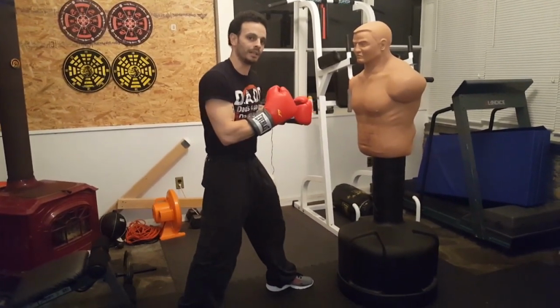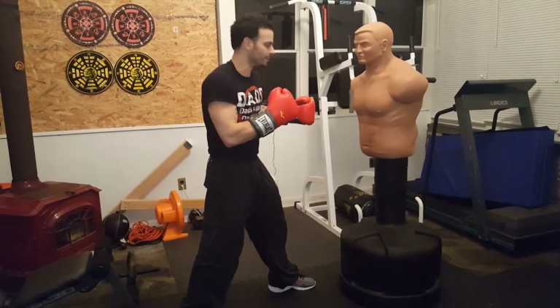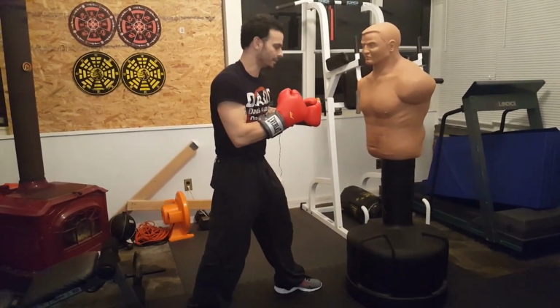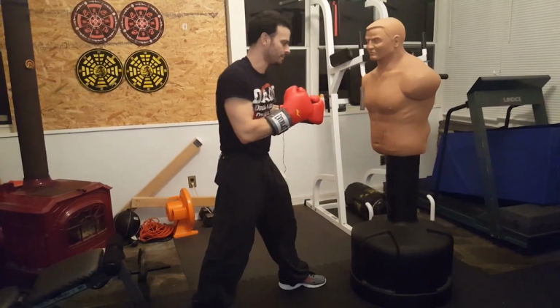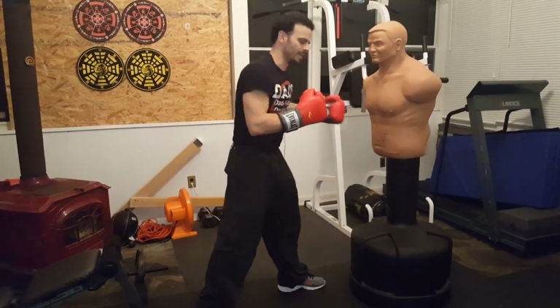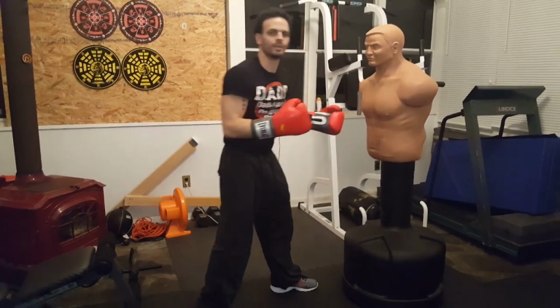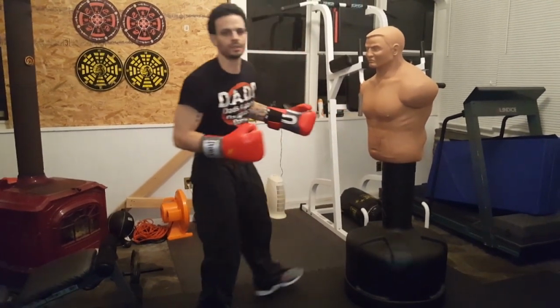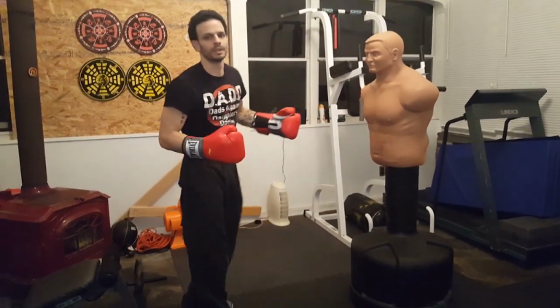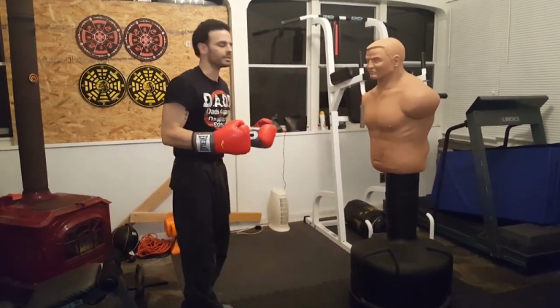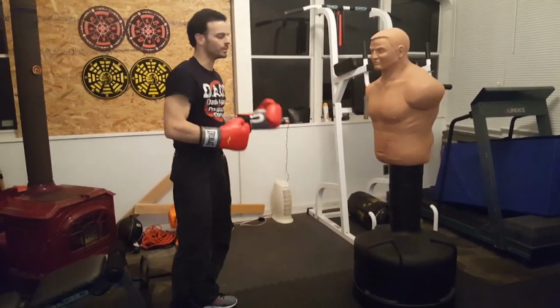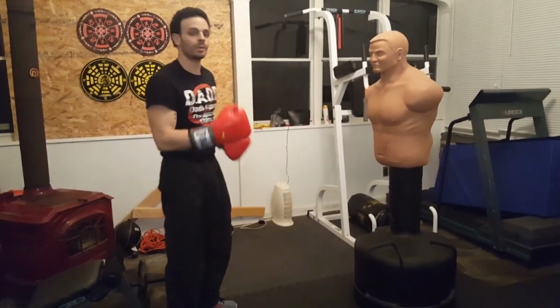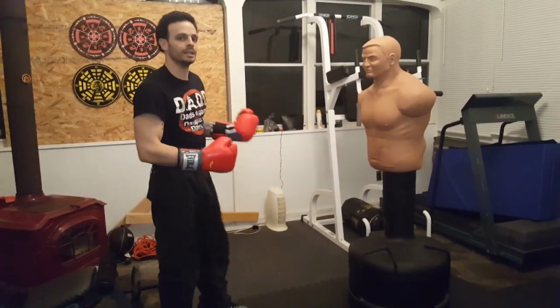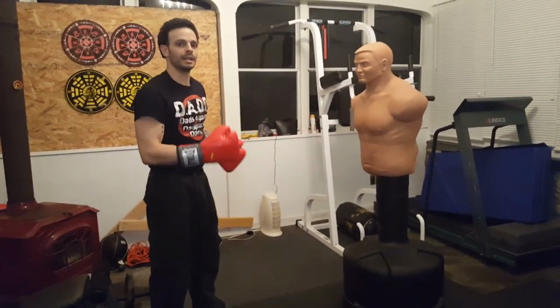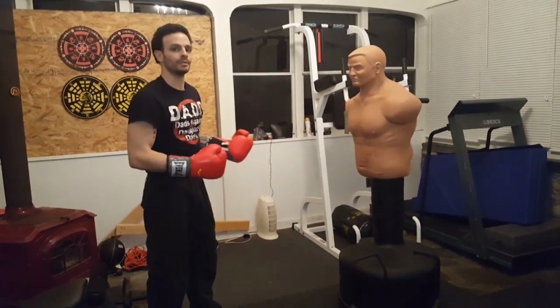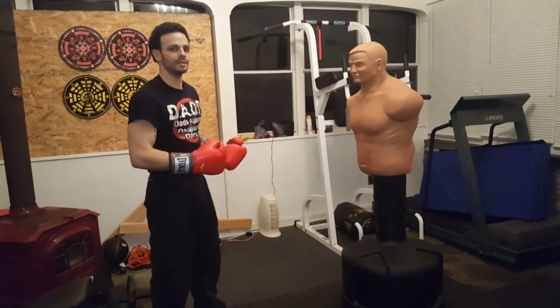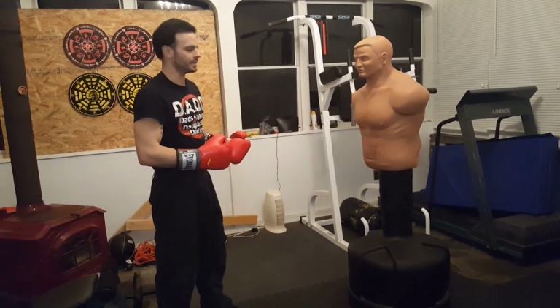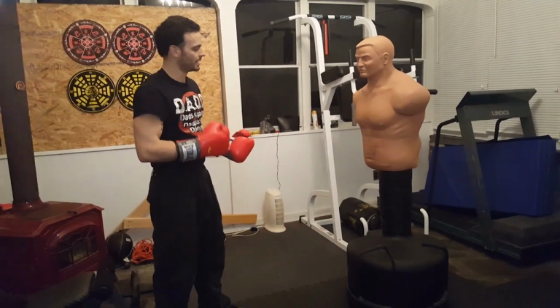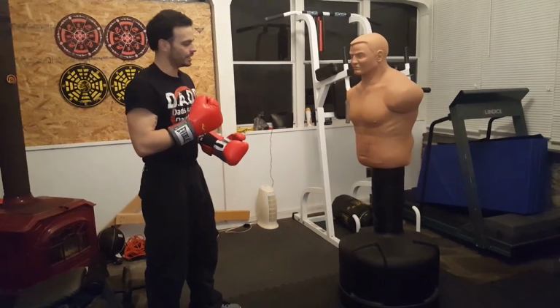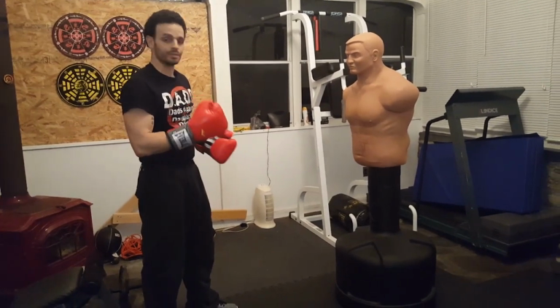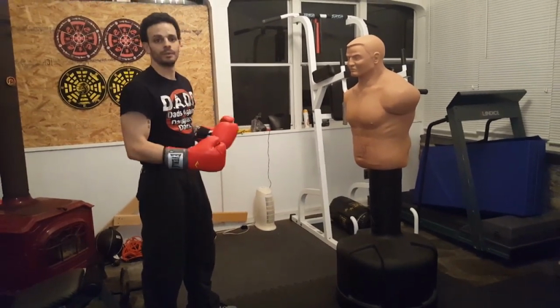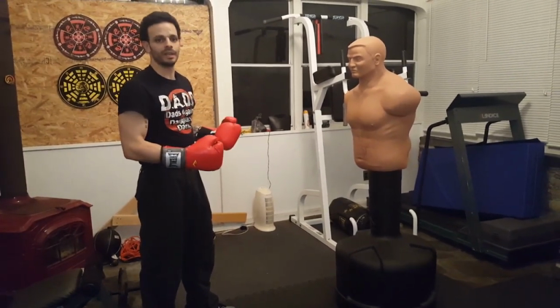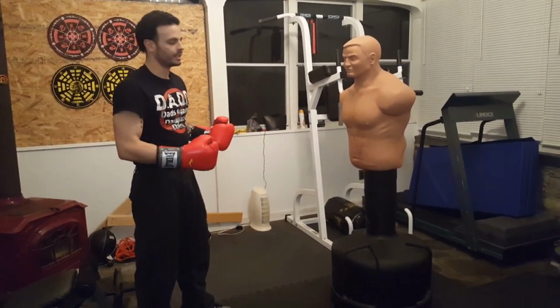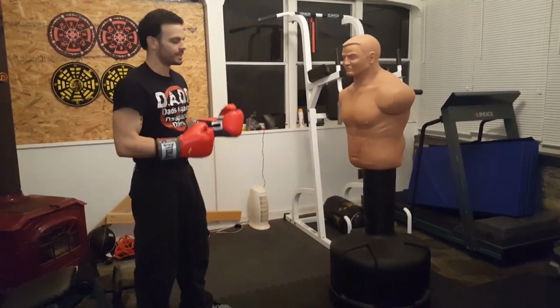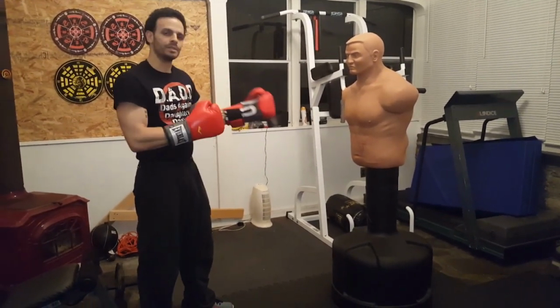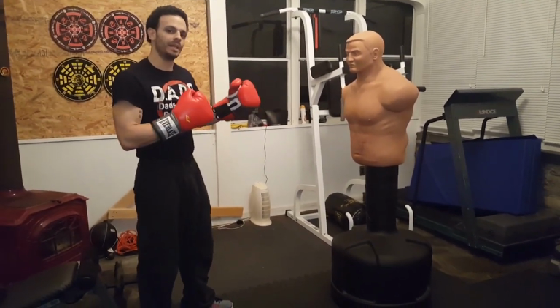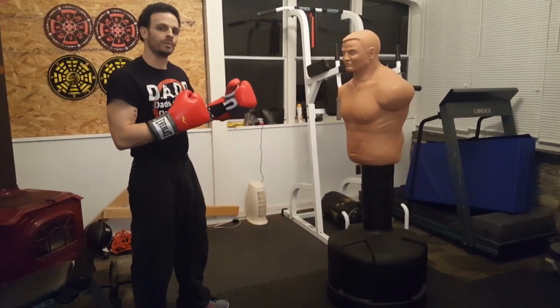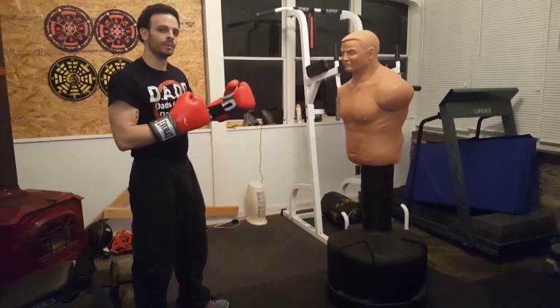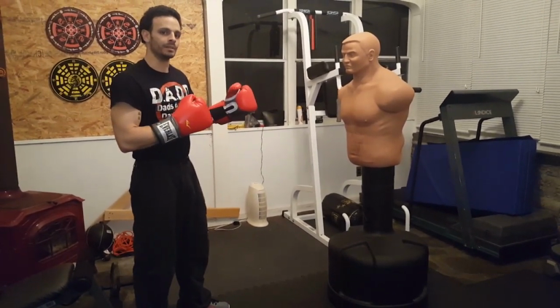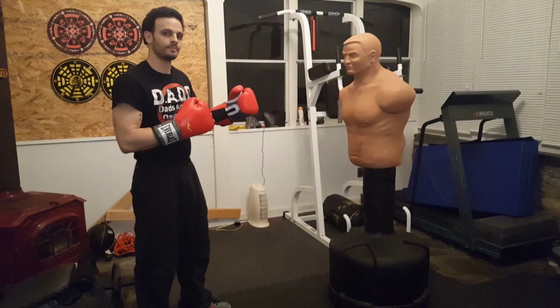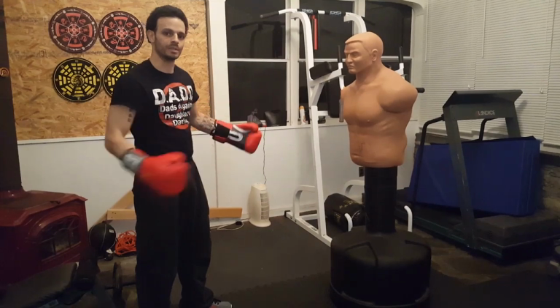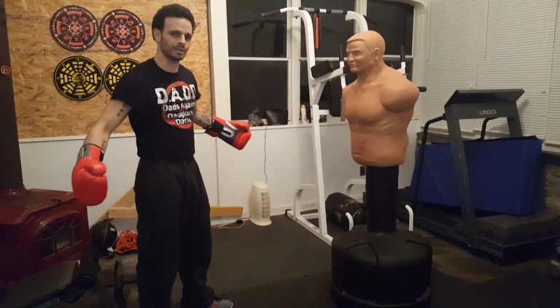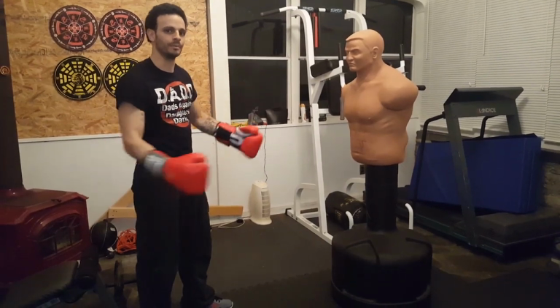This is a real good drill to work on, and you want to work it a lot of different ways. When you're sparring or fighting, it's not always going to be that one way you trained it. Be sure to subscribe.